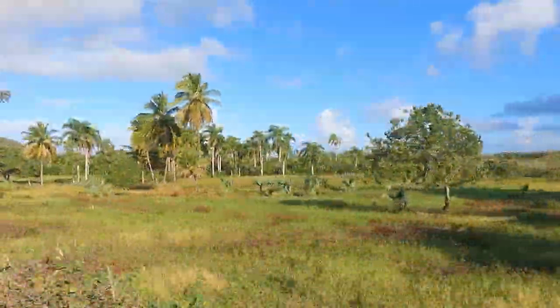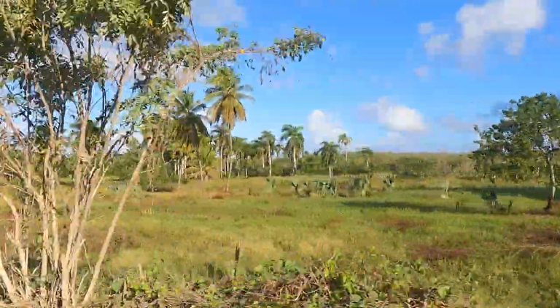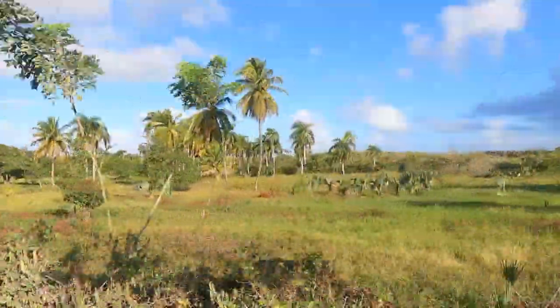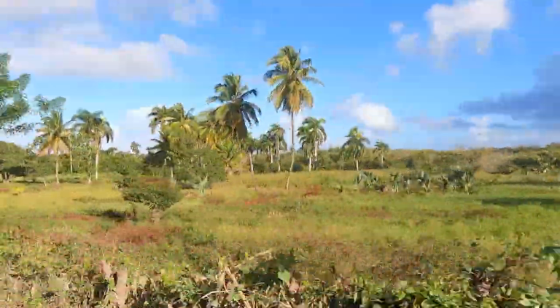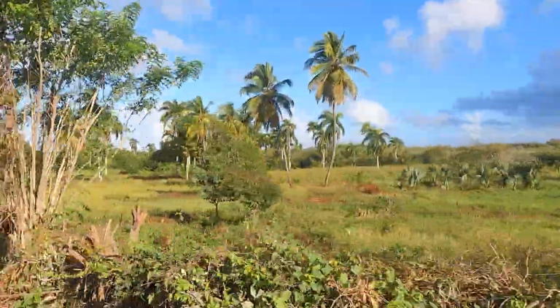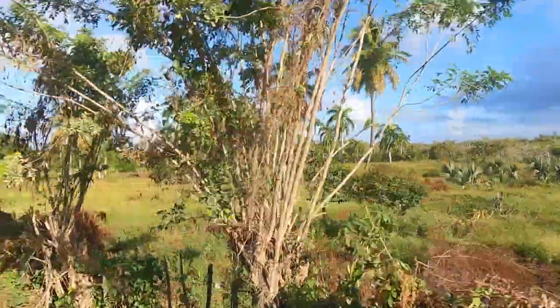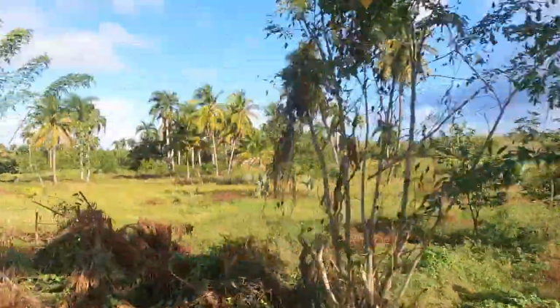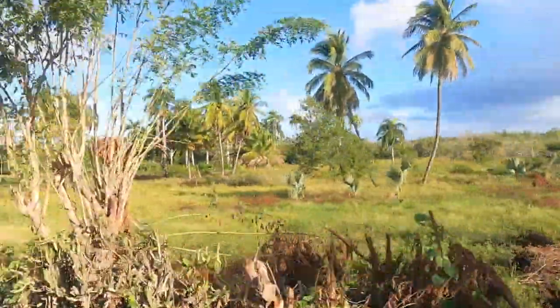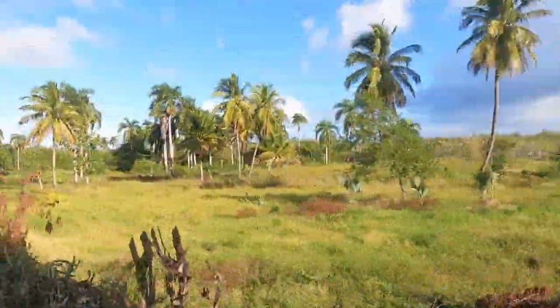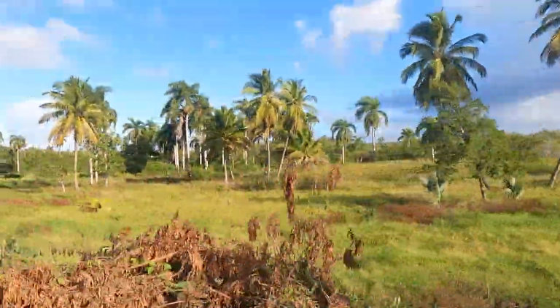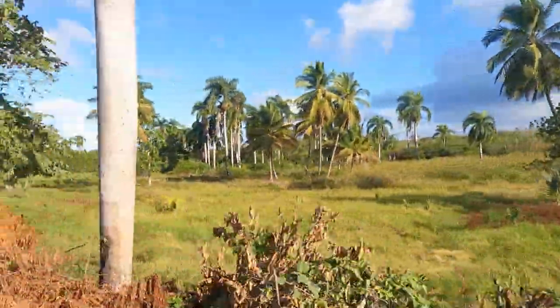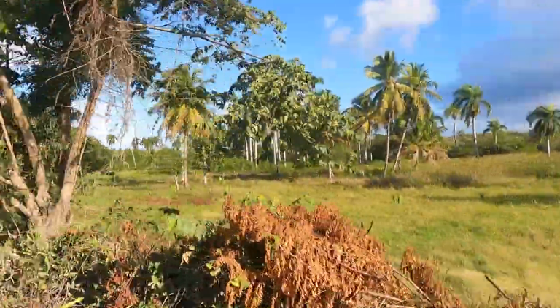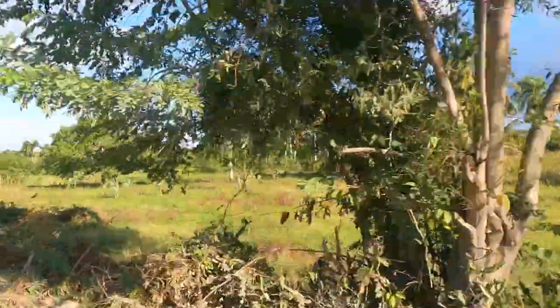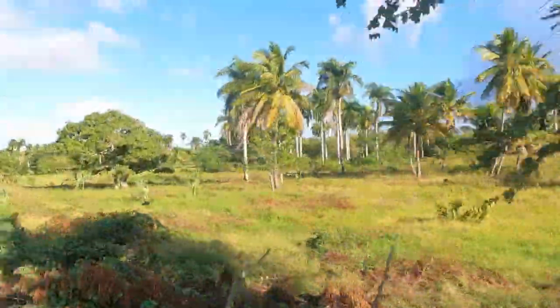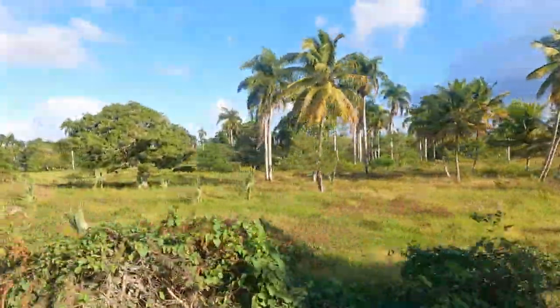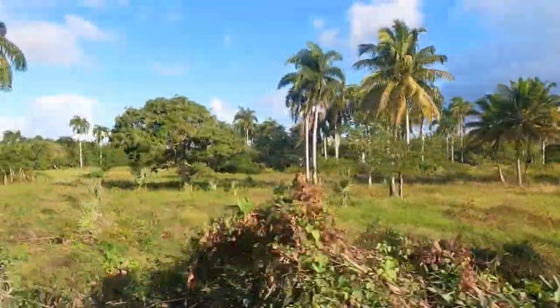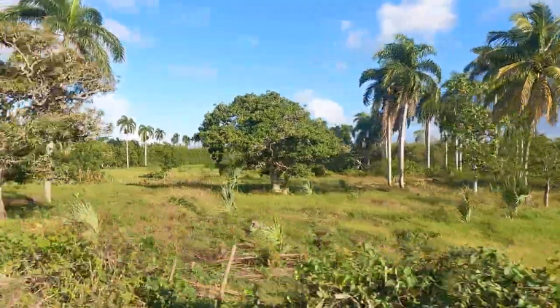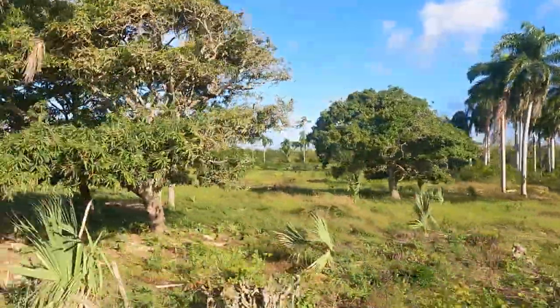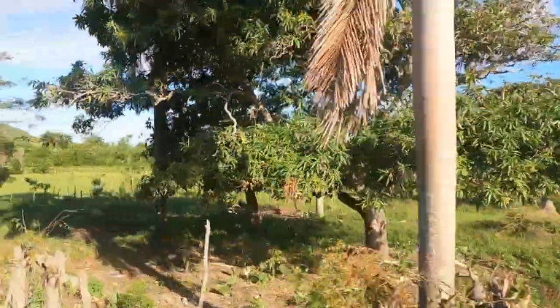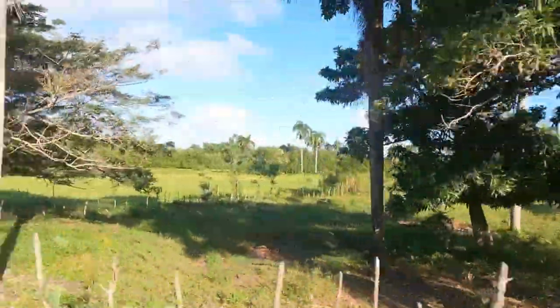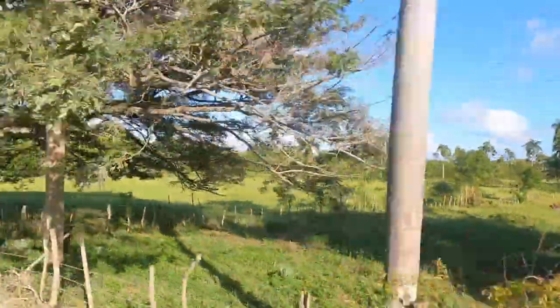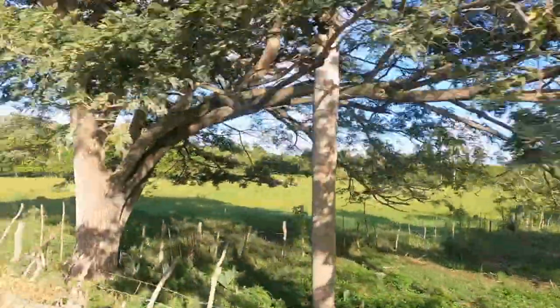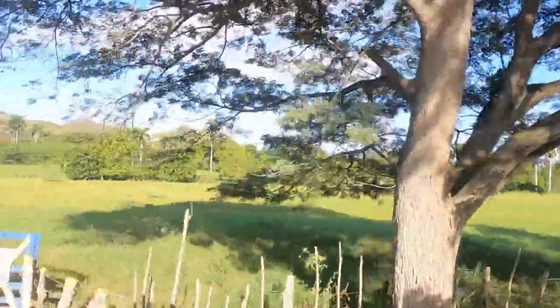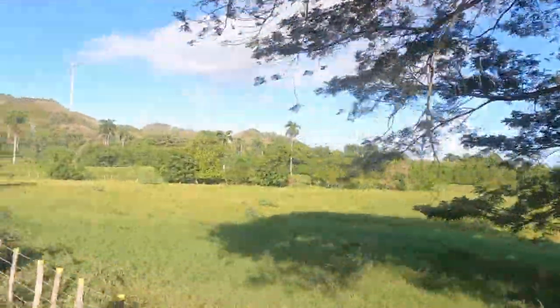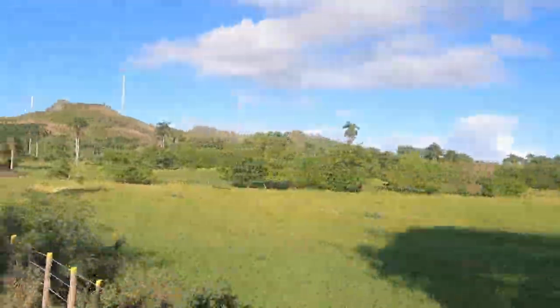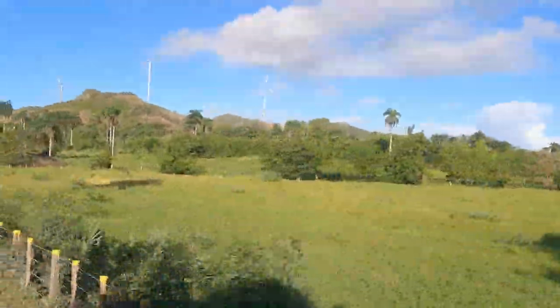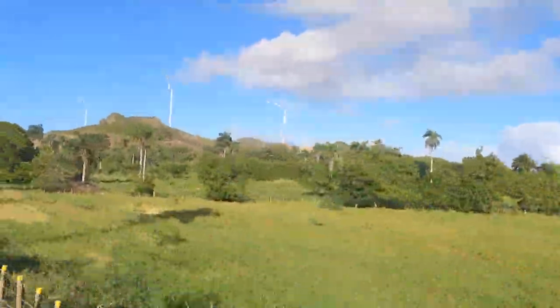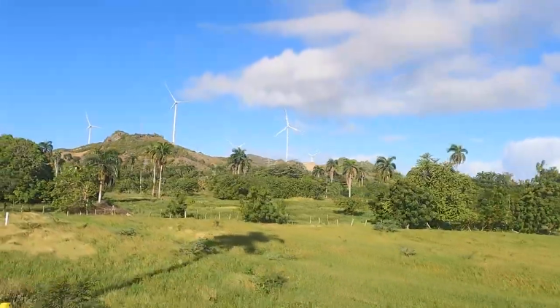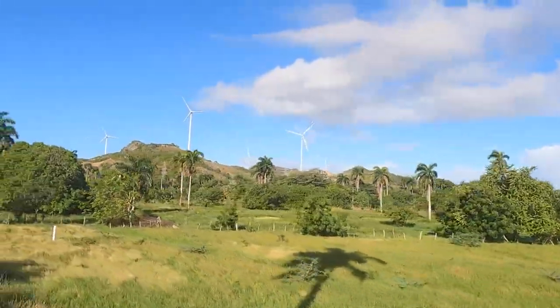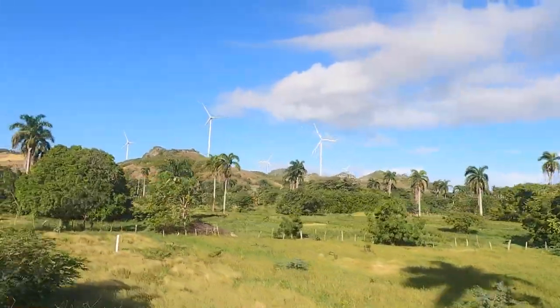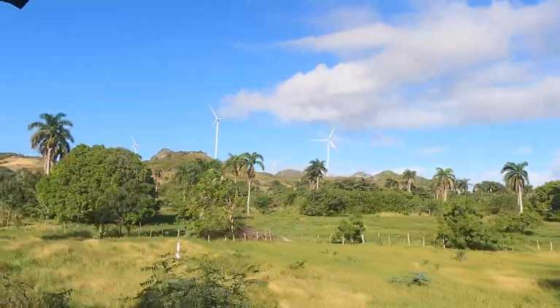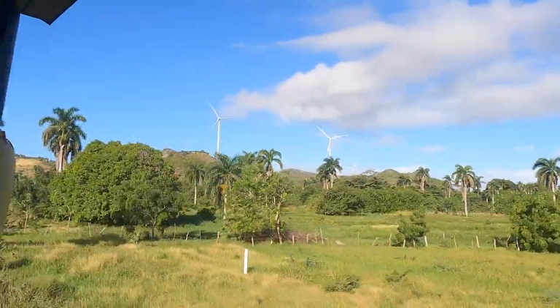However, it is worth noting that over half of the trip was on dirt trails that had lots of potholes, so very bumpy and uncomfortable in certain locations. Just be prepared for that if you take this excursion.